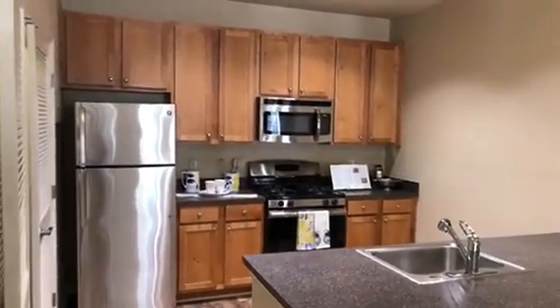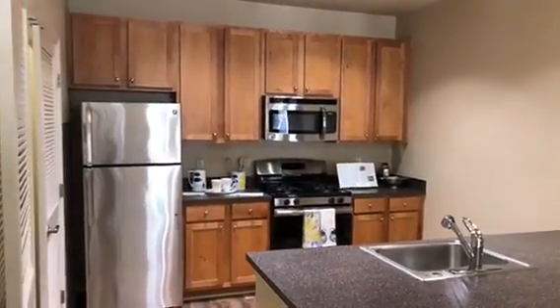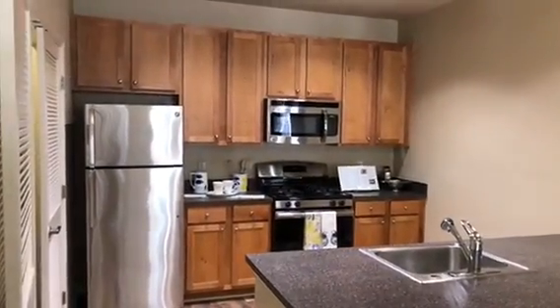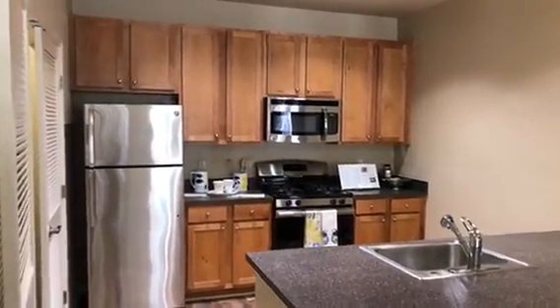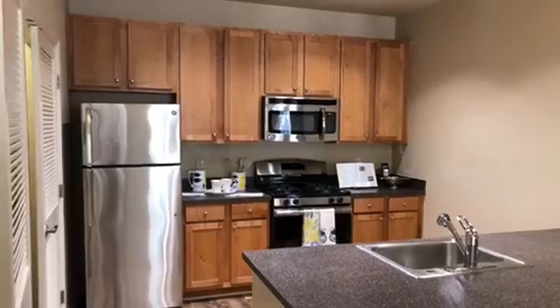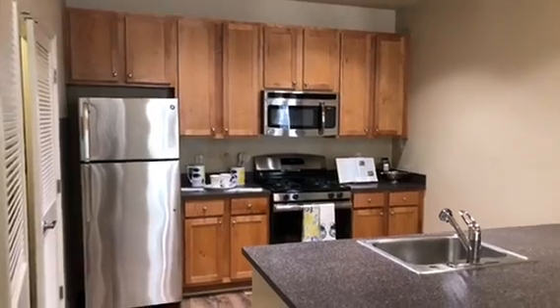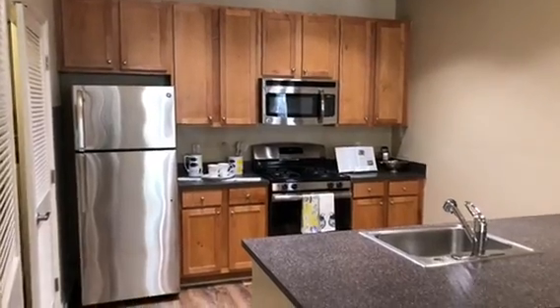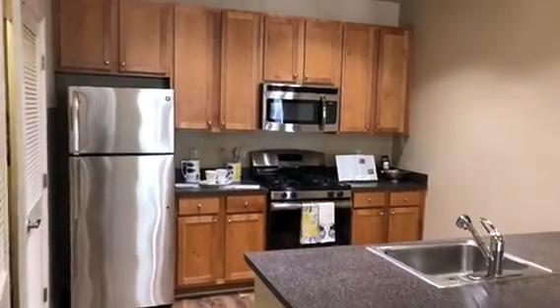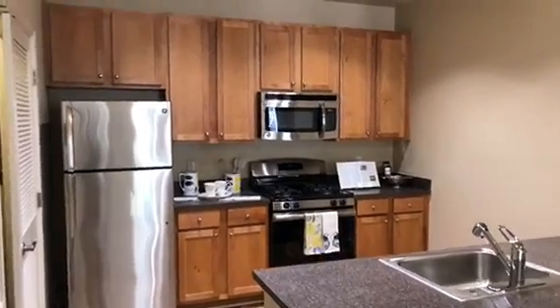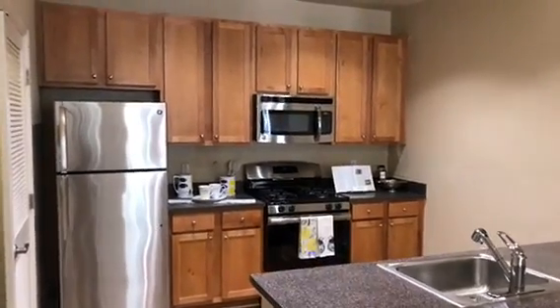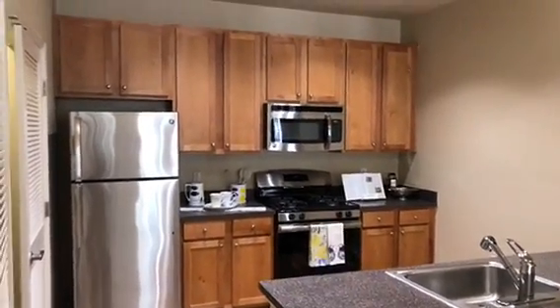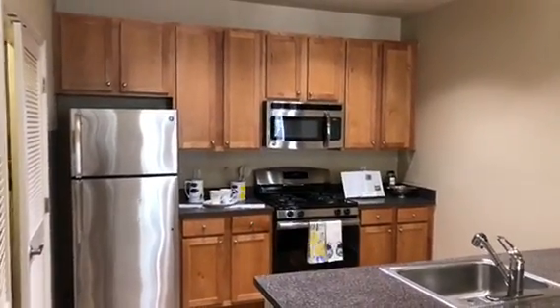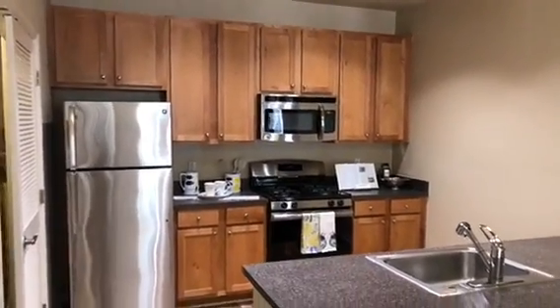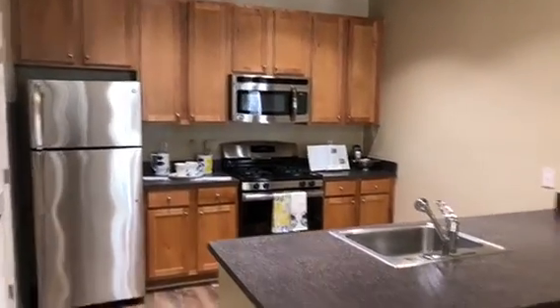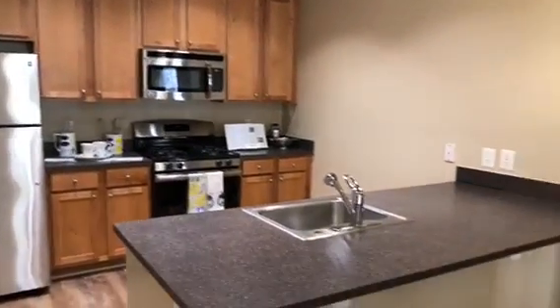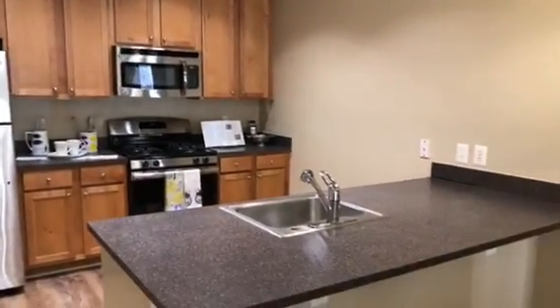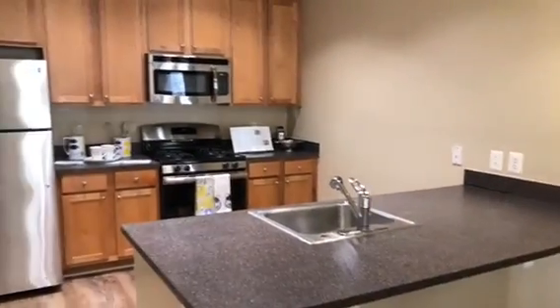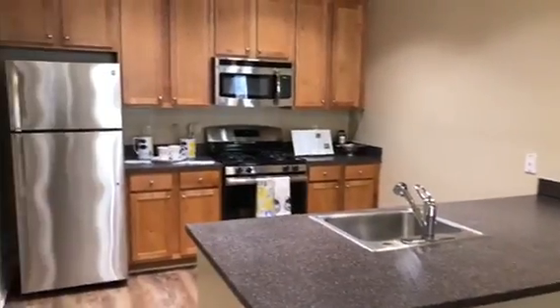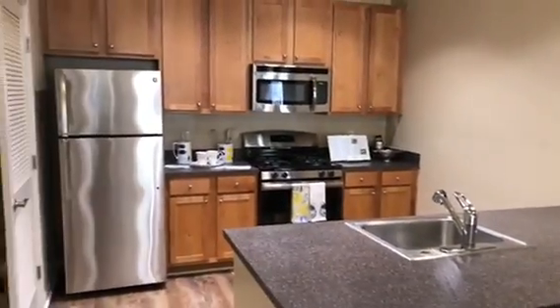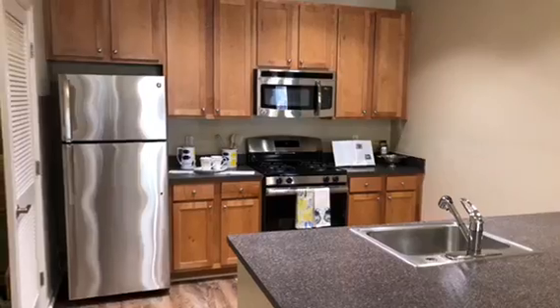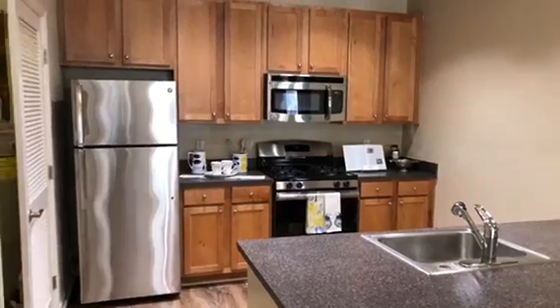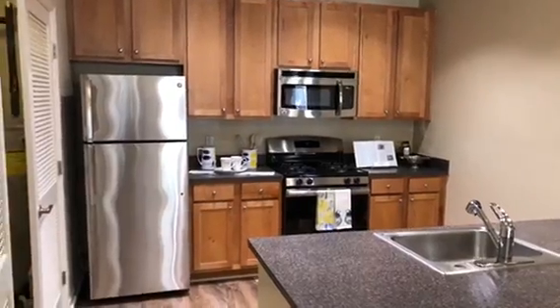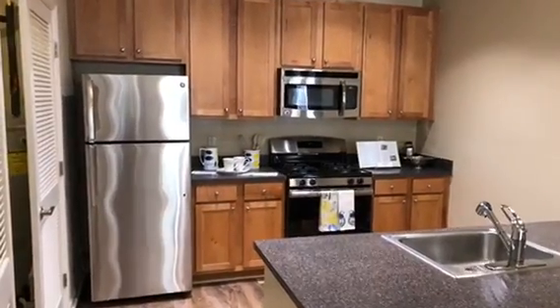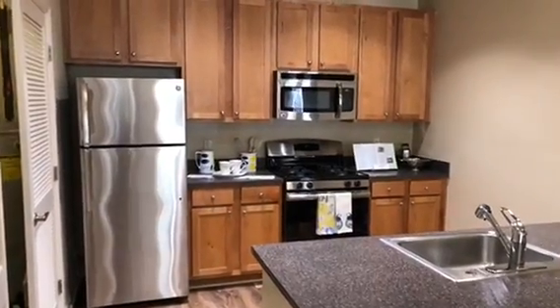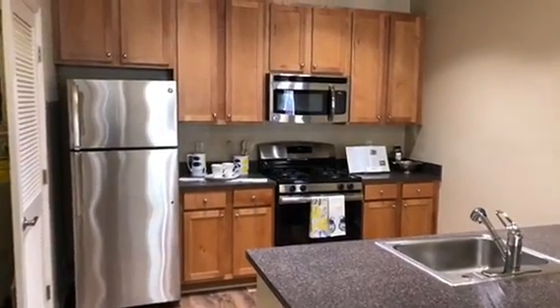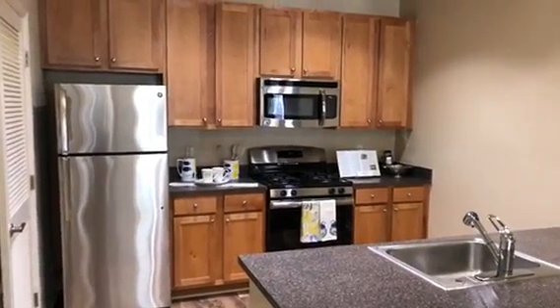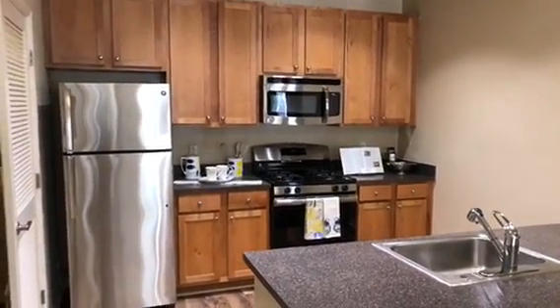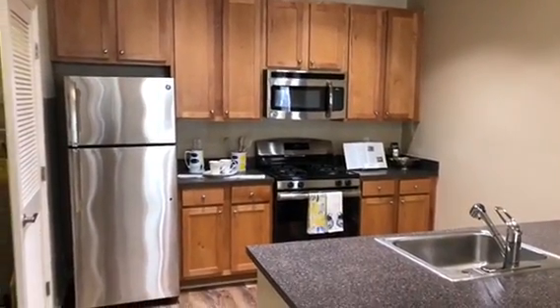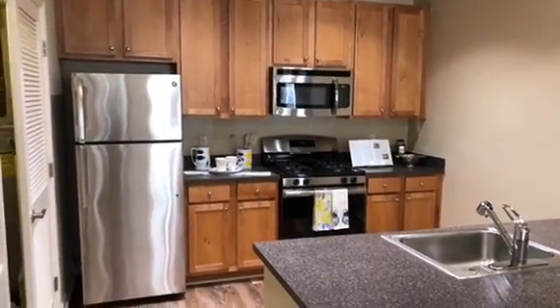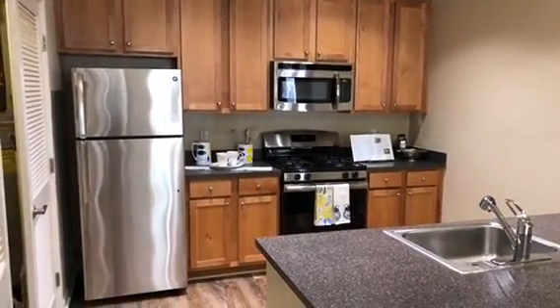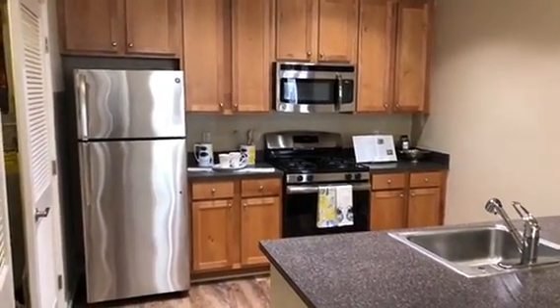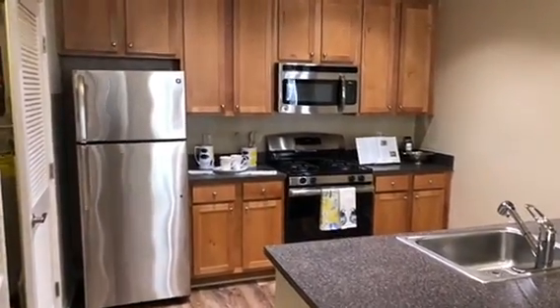As you can see, it's a nice open floor plan. You have a nice open kitchen with tons of cabinet space and also countertop space. In the kitchen we do offer a garbage disposal, dishwasher, and also an ice maker in the freezer.